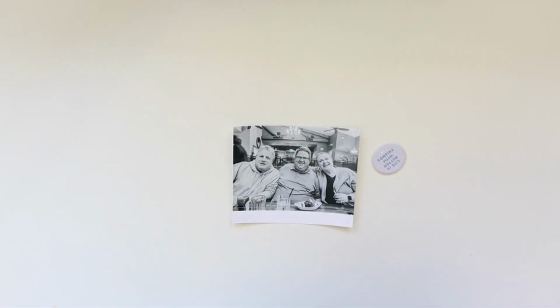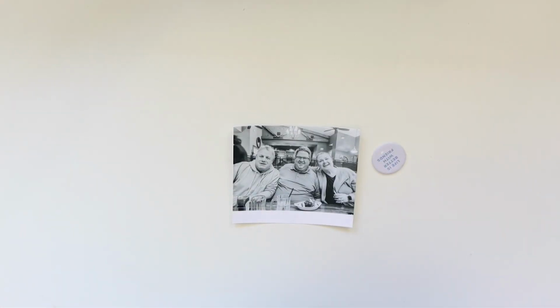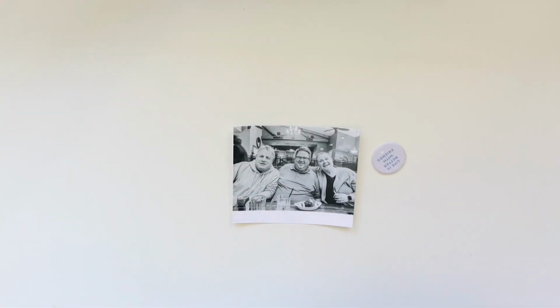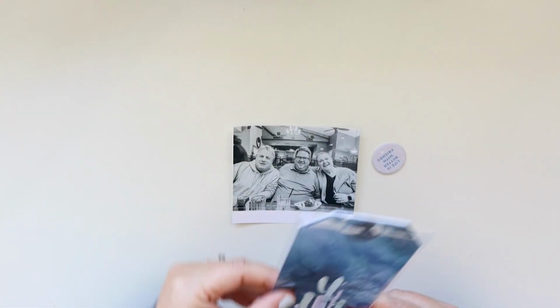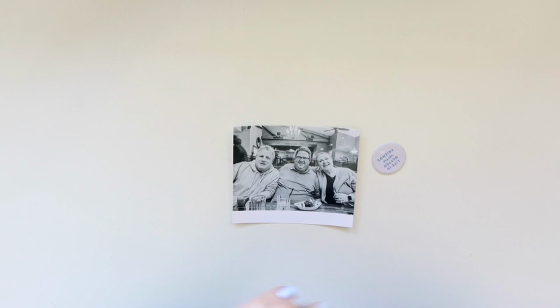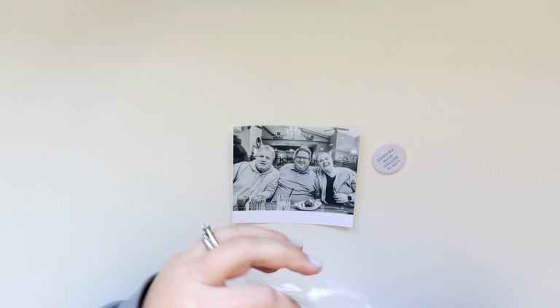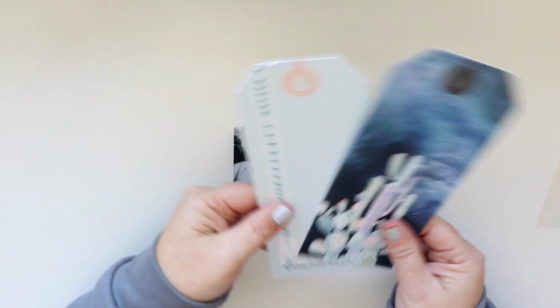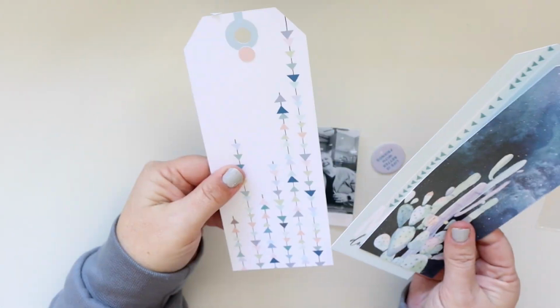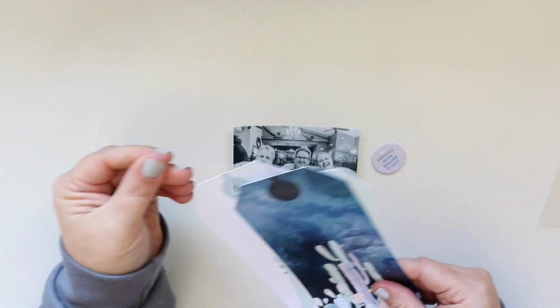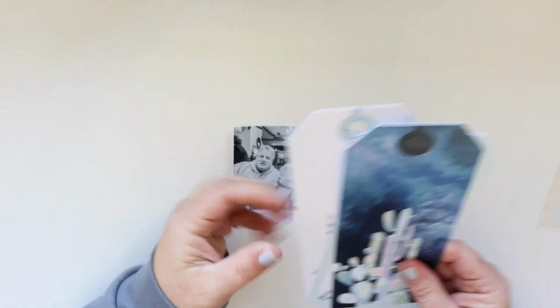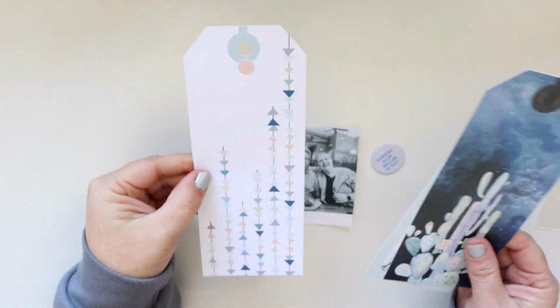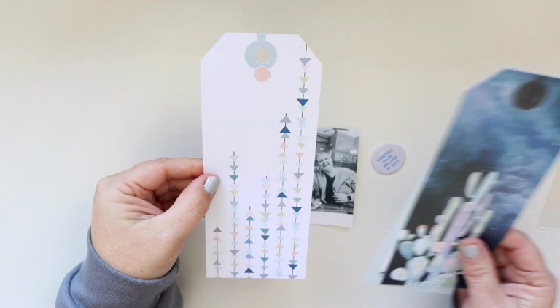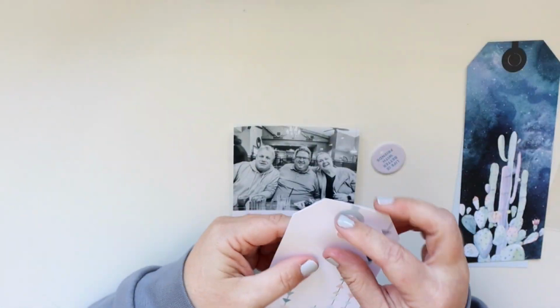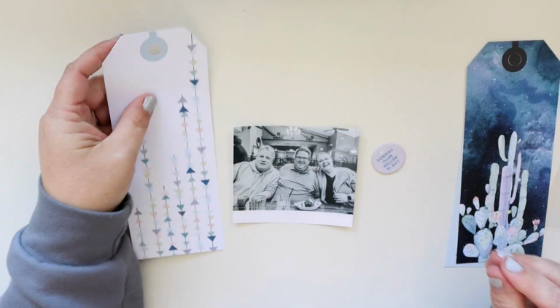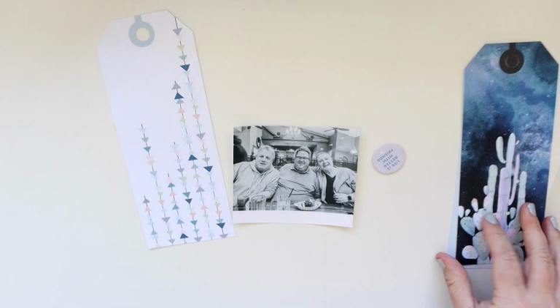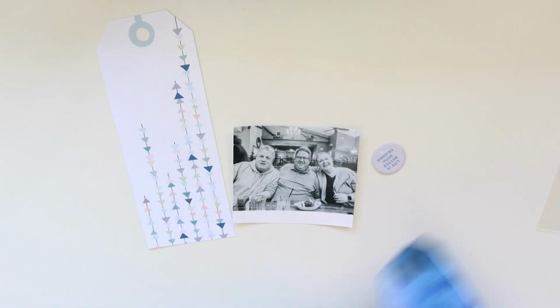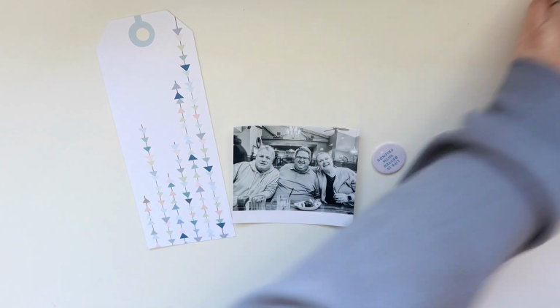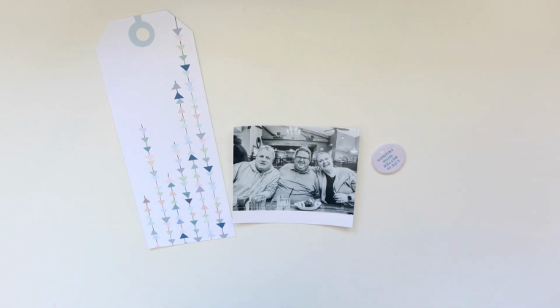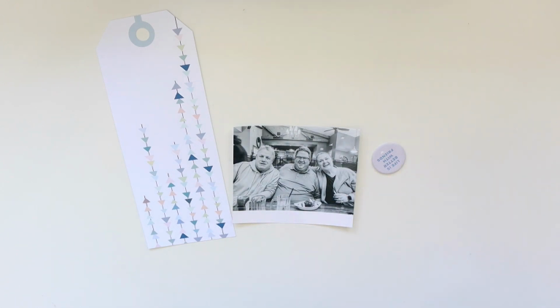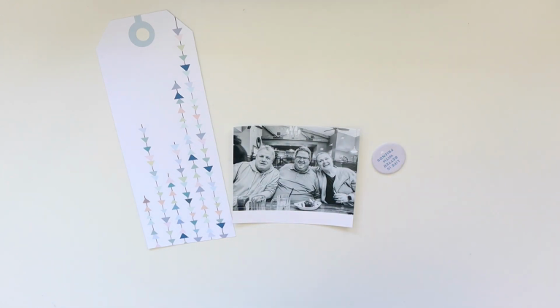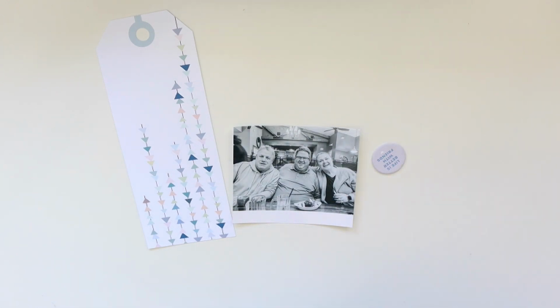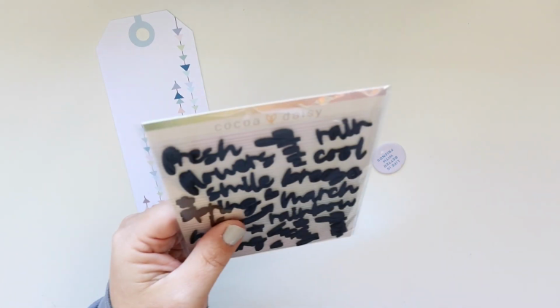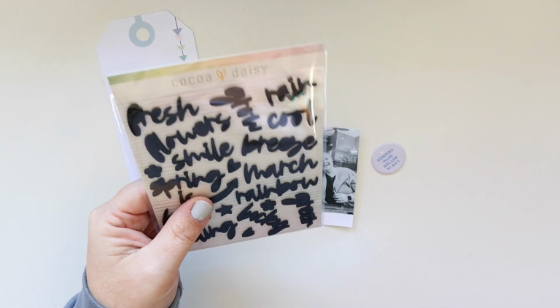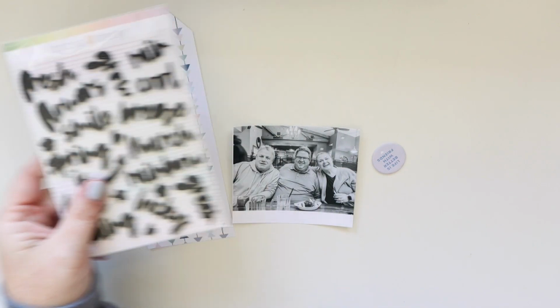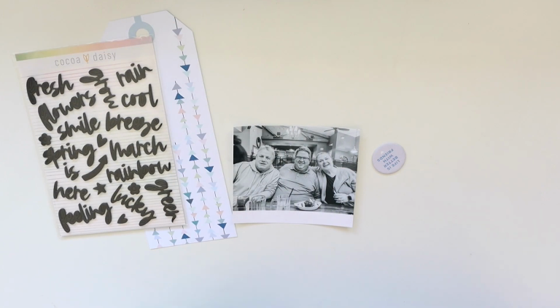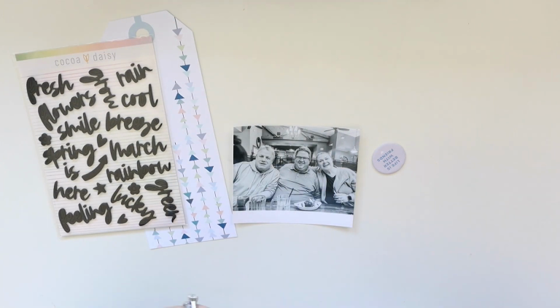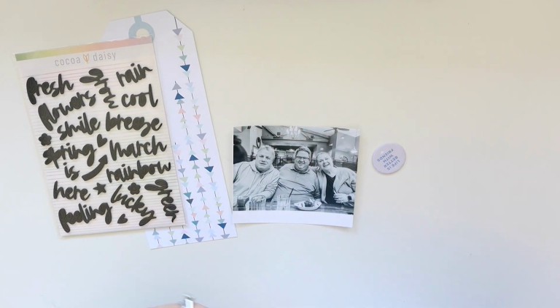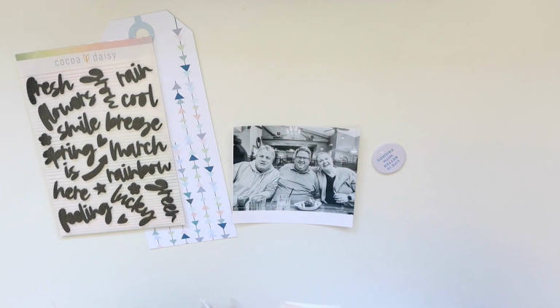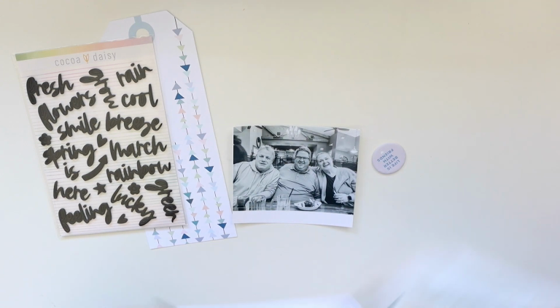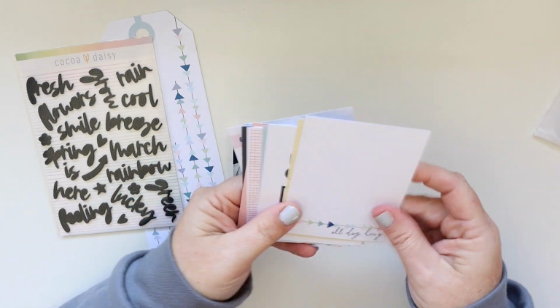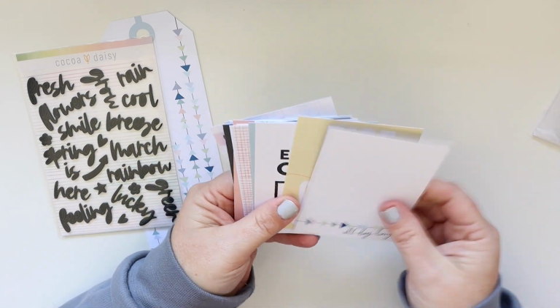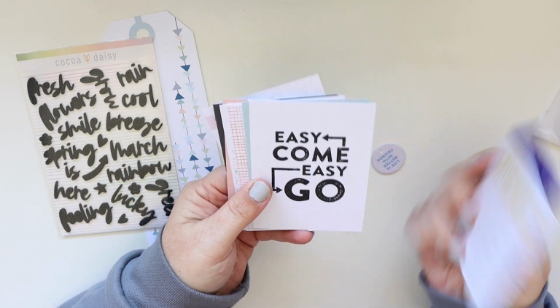Hey there, it's Jenny and I am here today to share with you a traveler's notebook scrapbook layout that I created. I am using the Coco Daisy Cactus Moon collection — it's so much fun, so many beautiful colors.